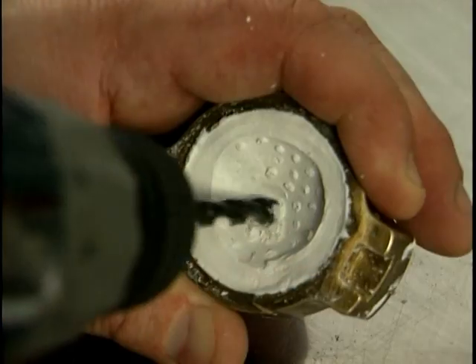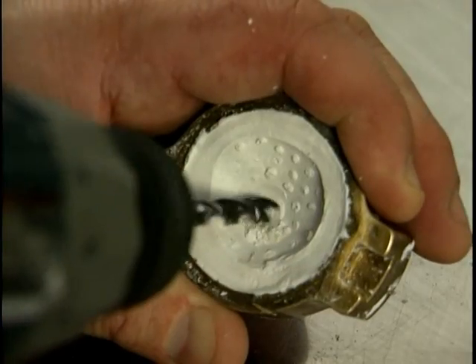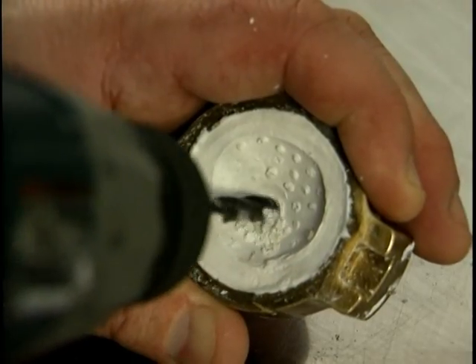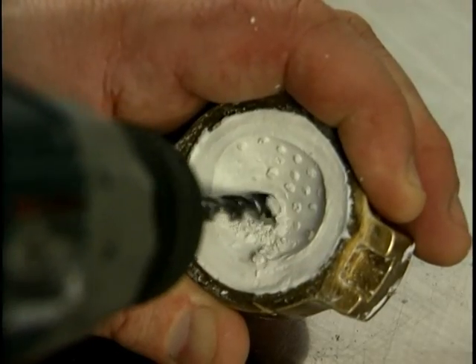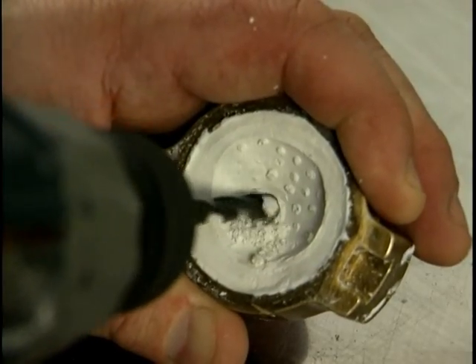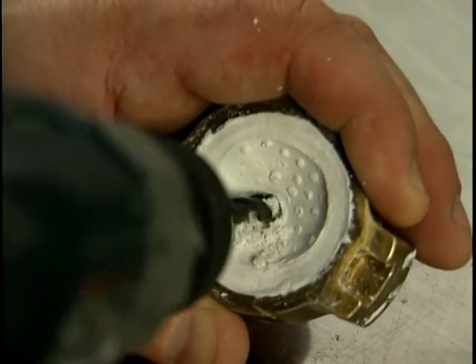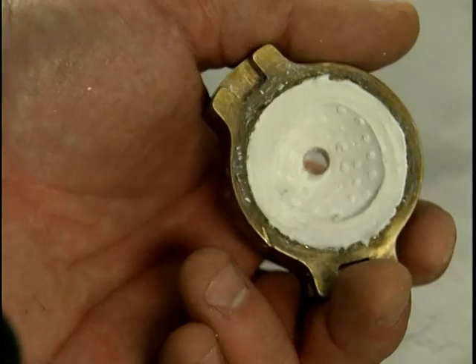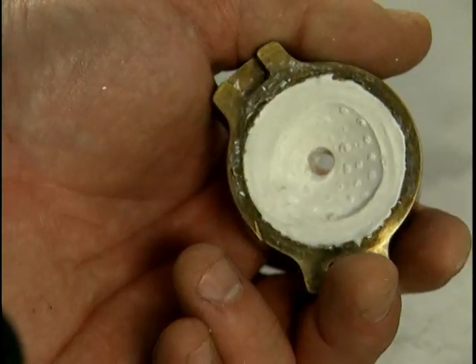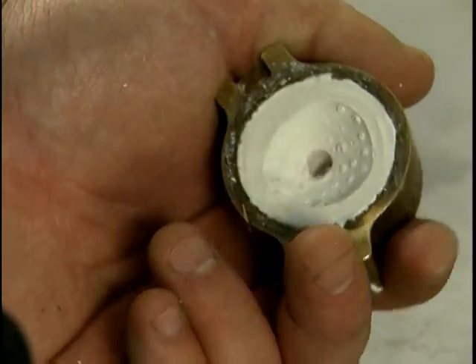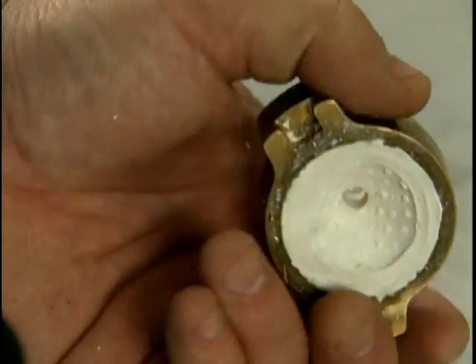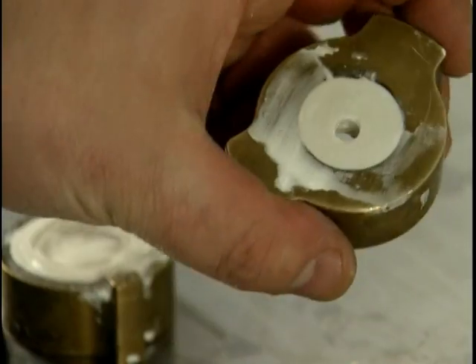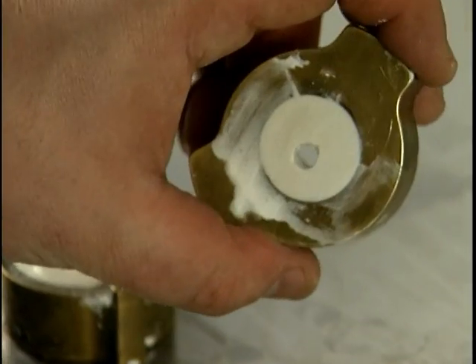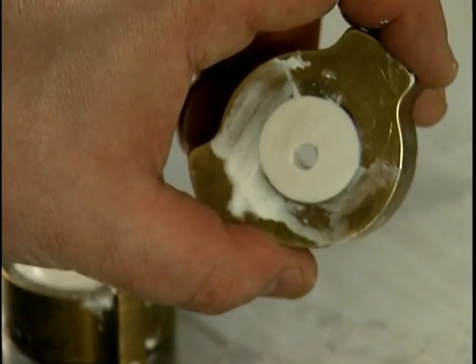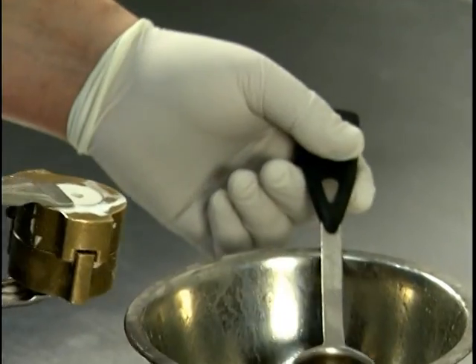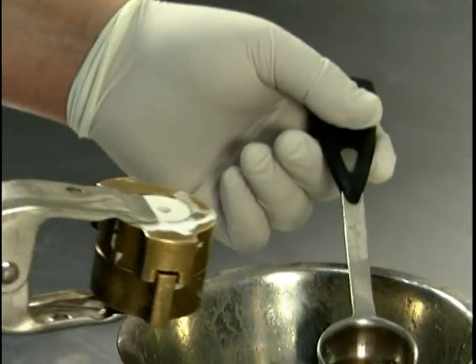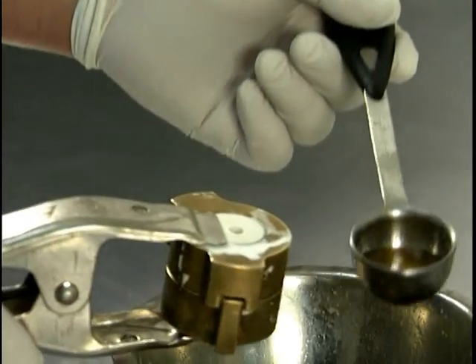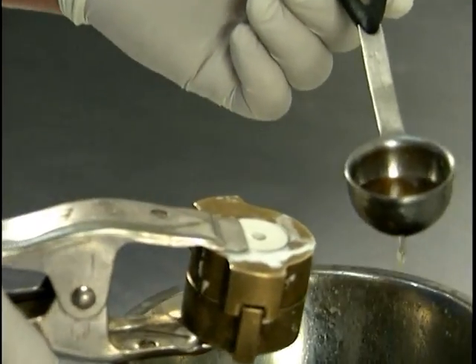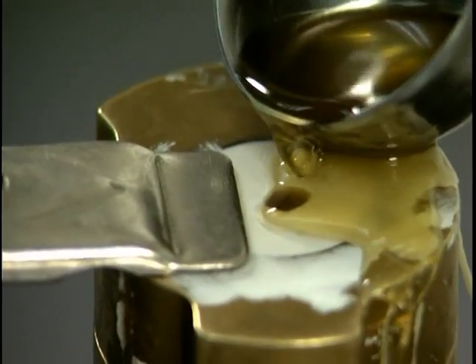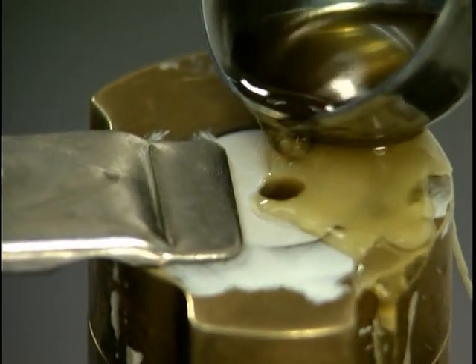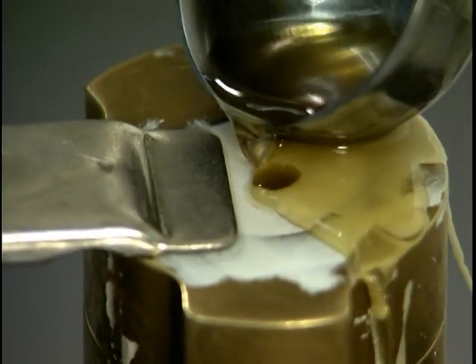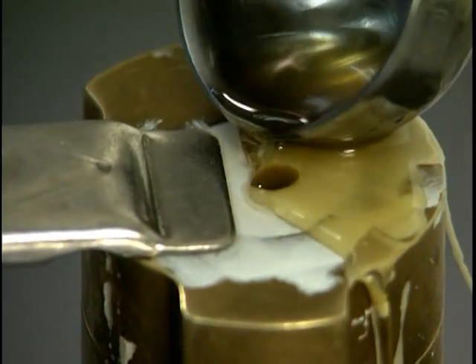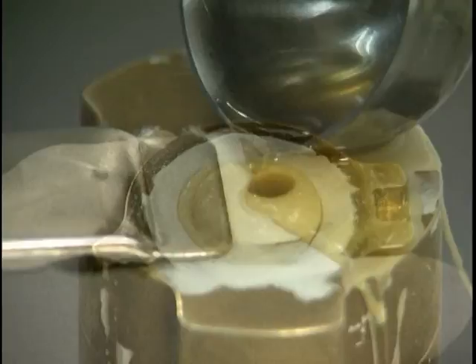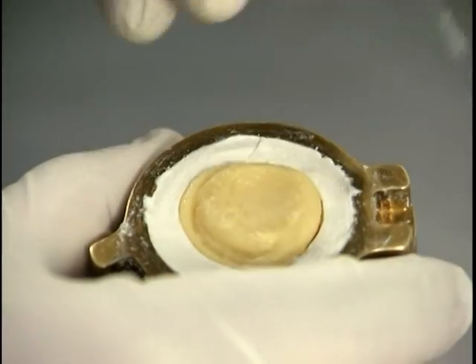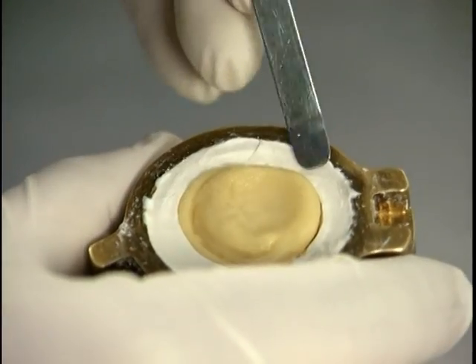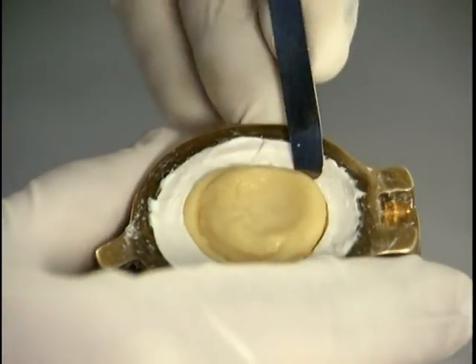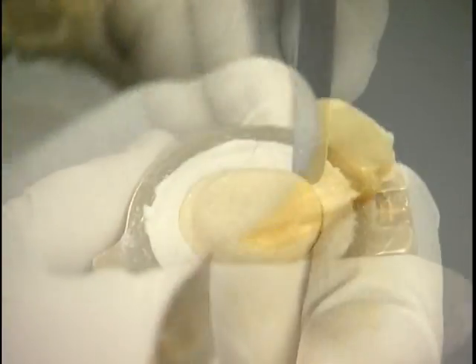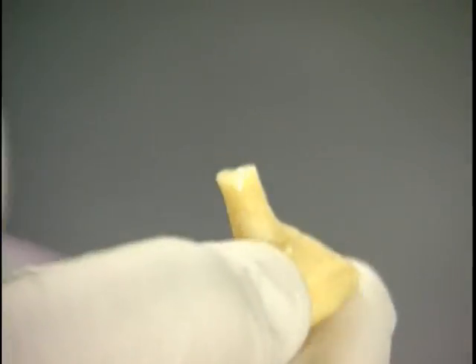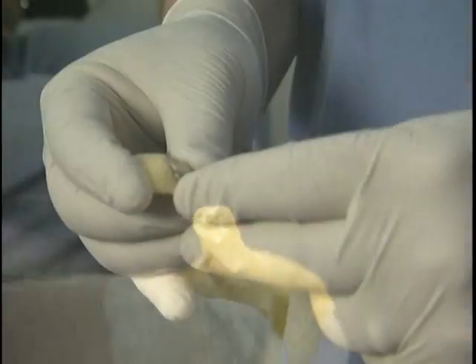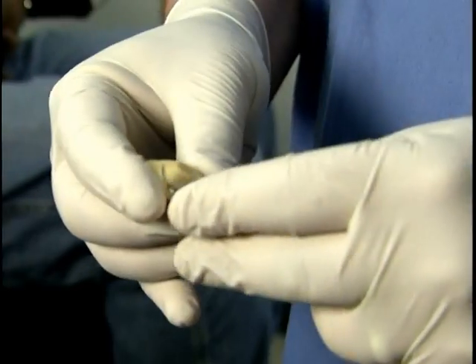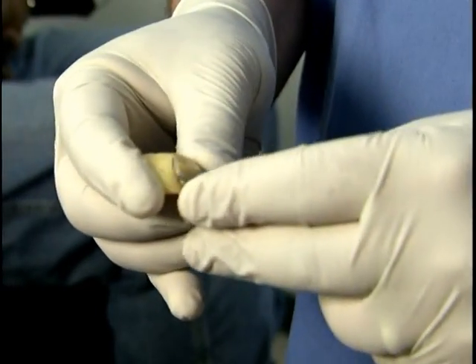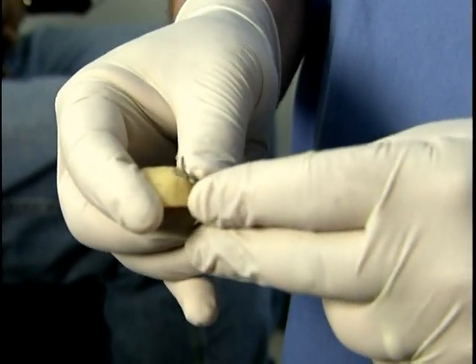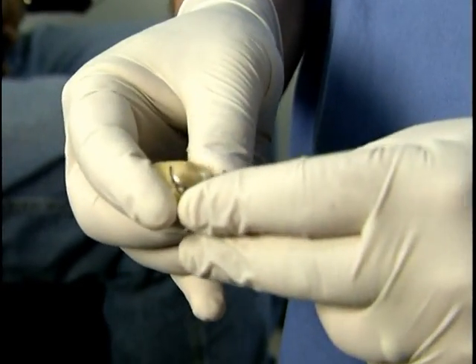Before wax pouring, drill a hole into the highest point of the interior side. Release the surface of the mold and heat the ocularist wax. Clamp the mold and pour the wax. After the wax cools, separate the mold and carve away any surface imperfections.